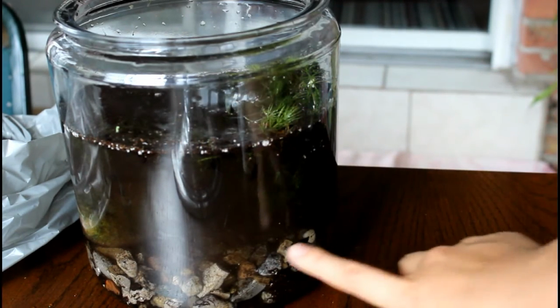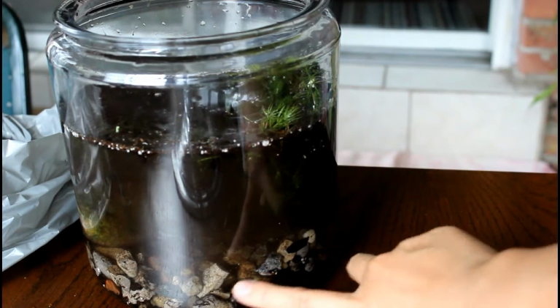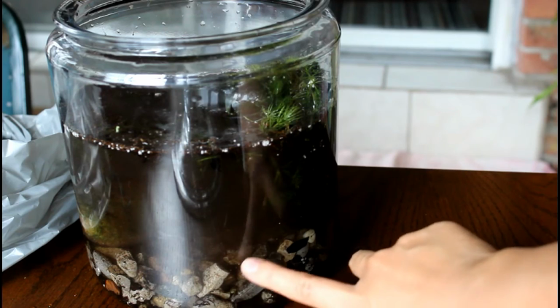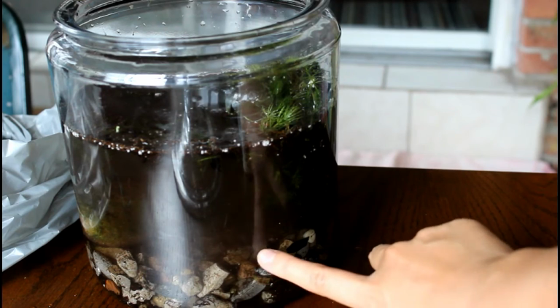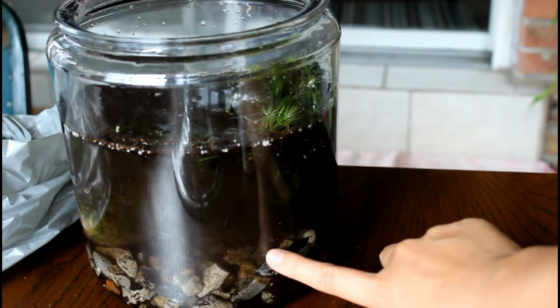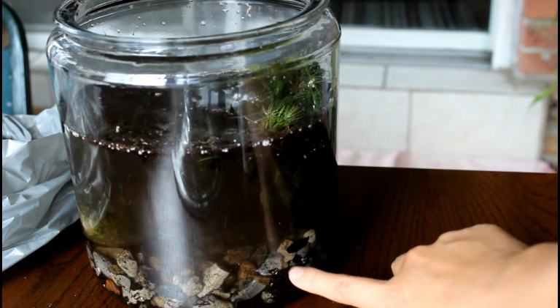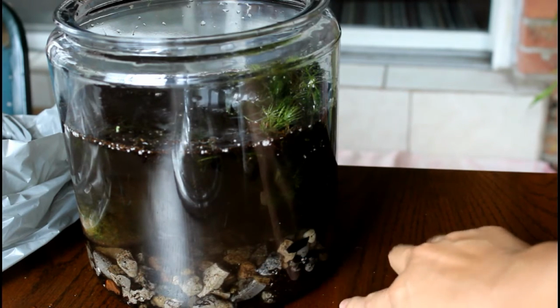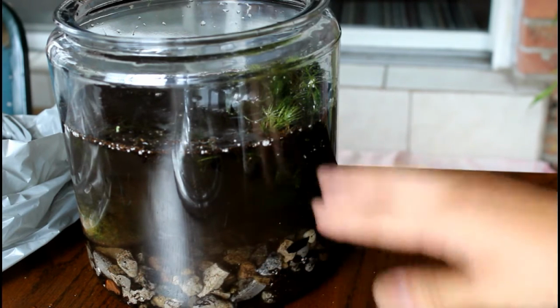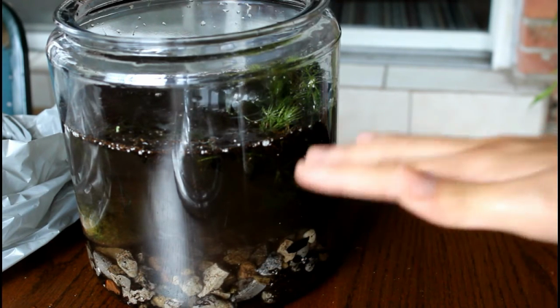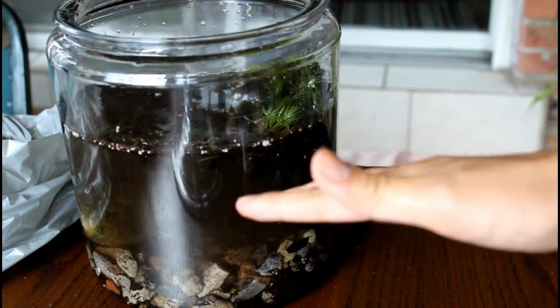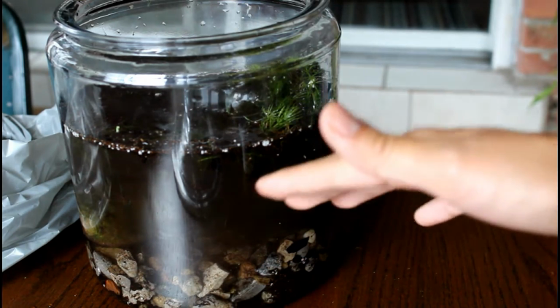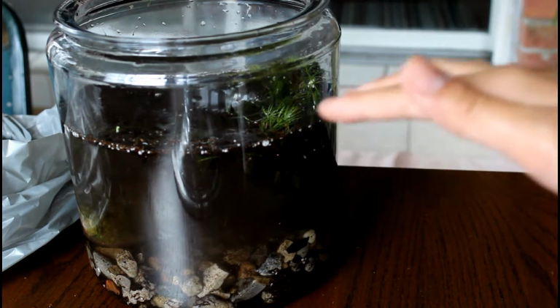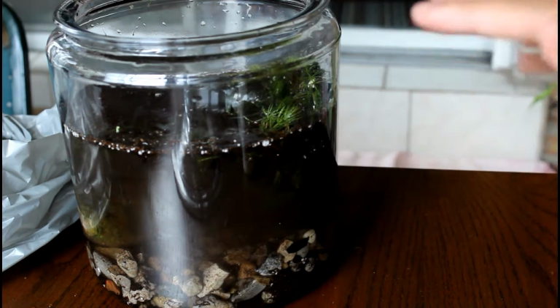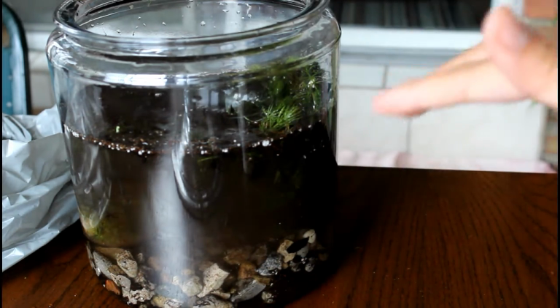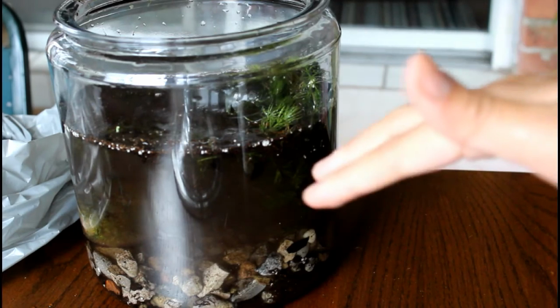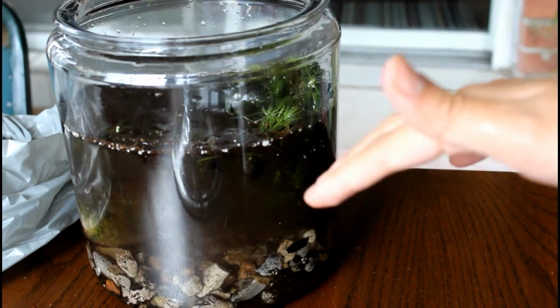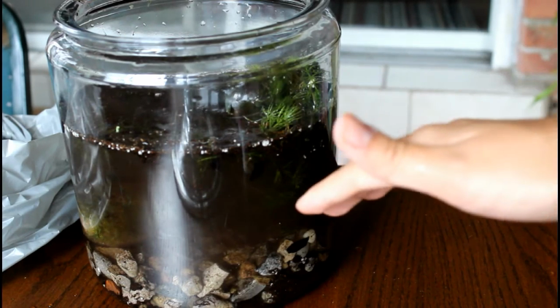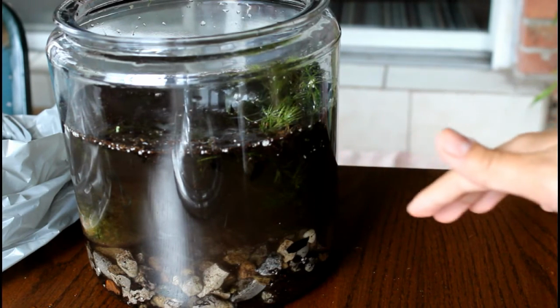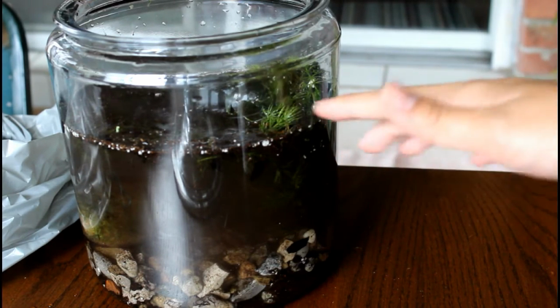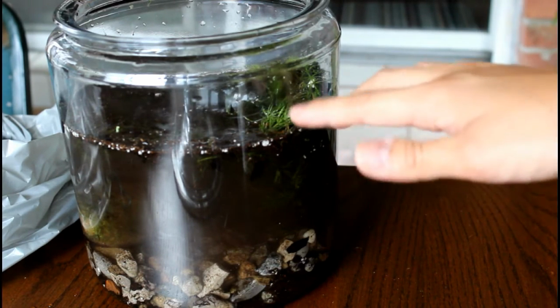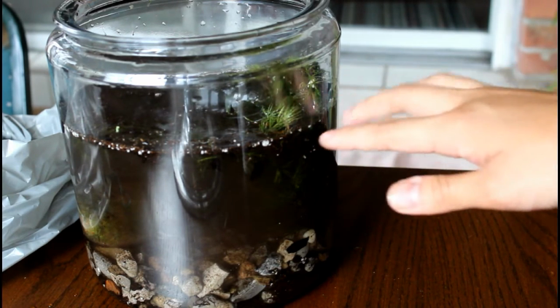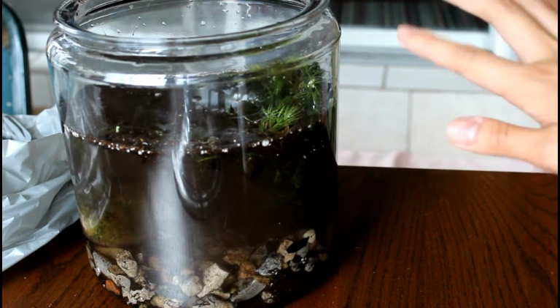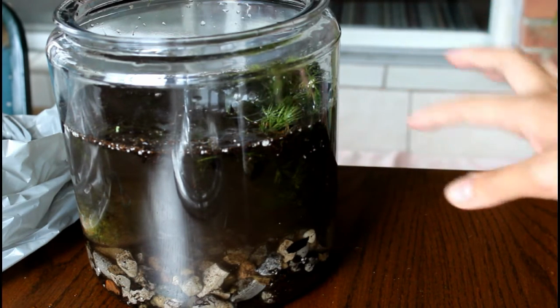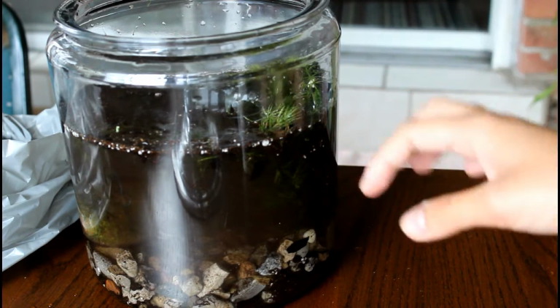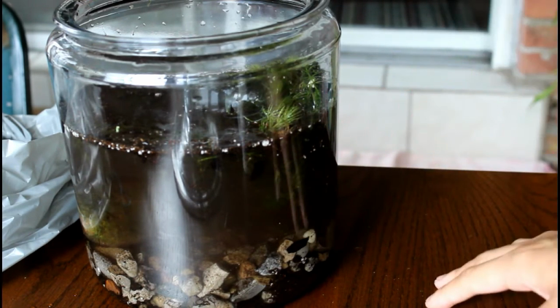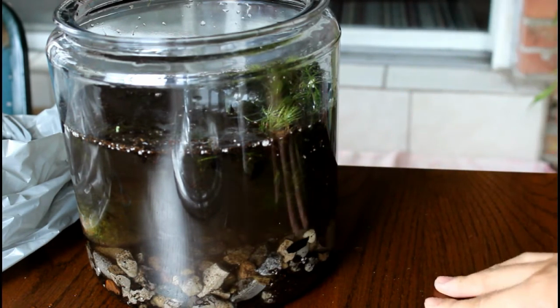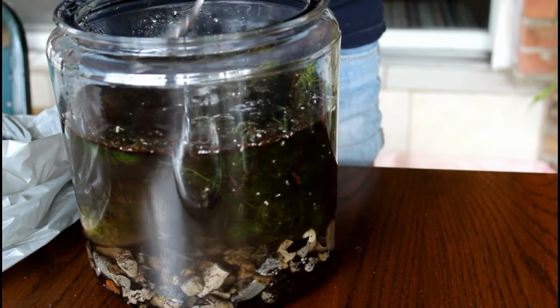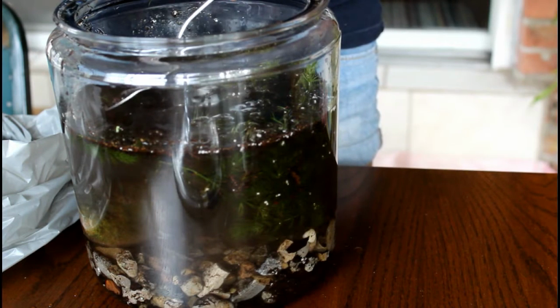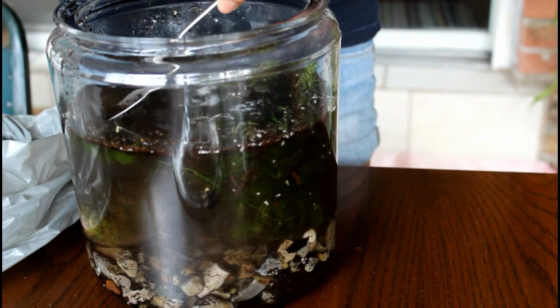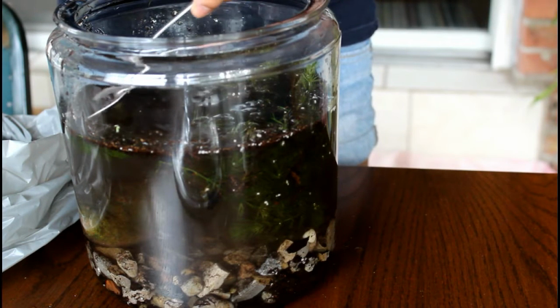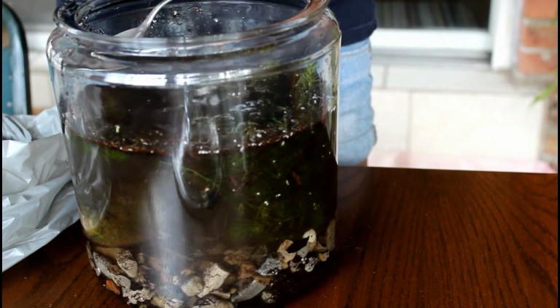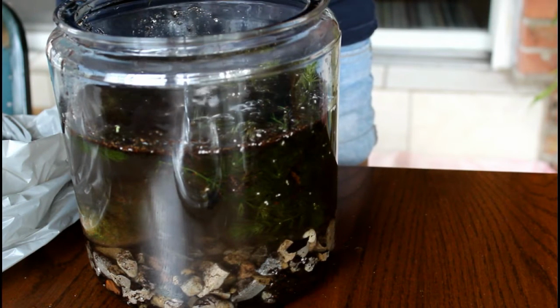I'm going to see if I can let the water settle down before I put in the snail, because I don't want my snail to get lost in its own home. So I'm going to be doing that right now.